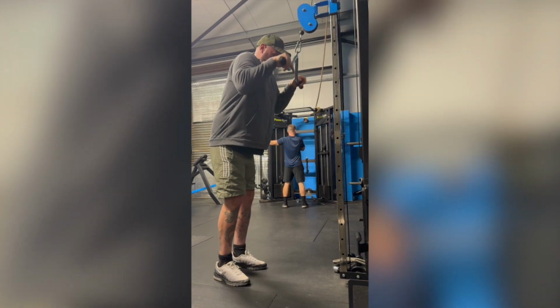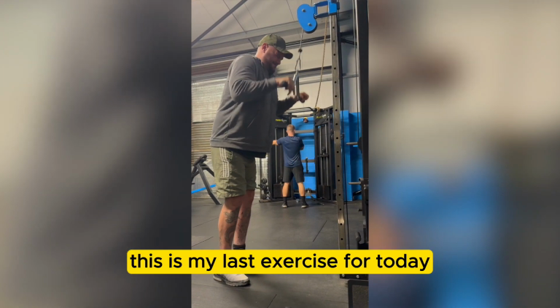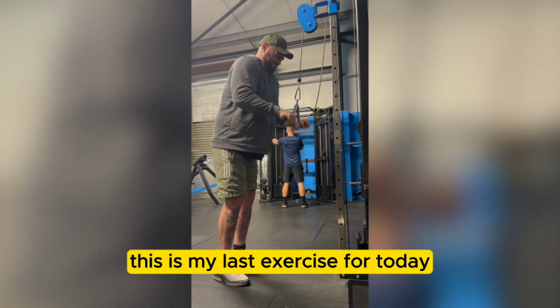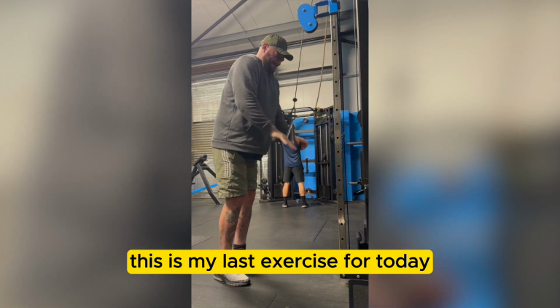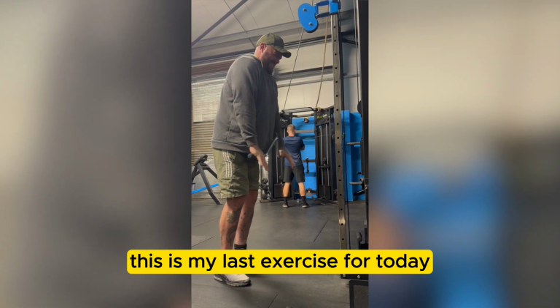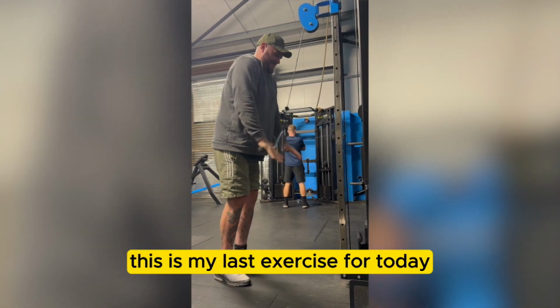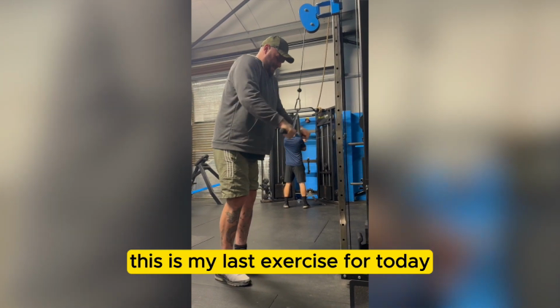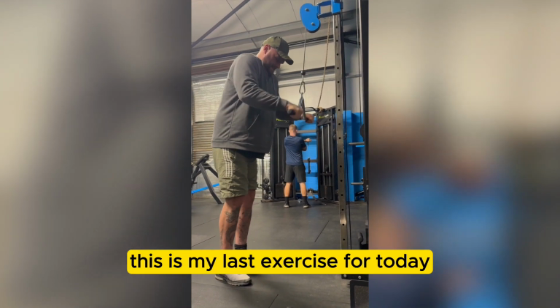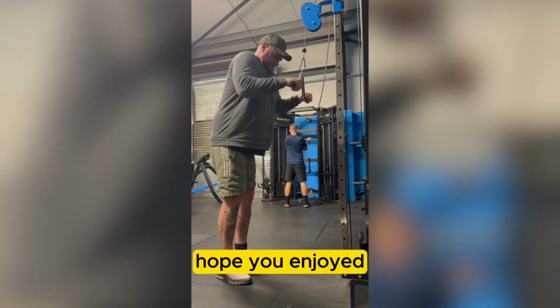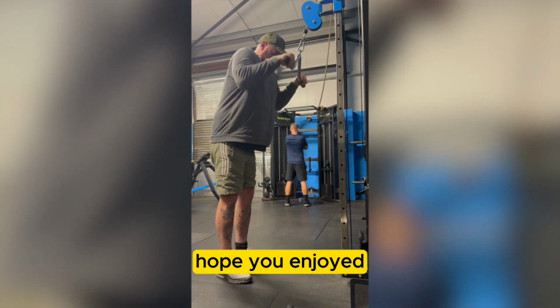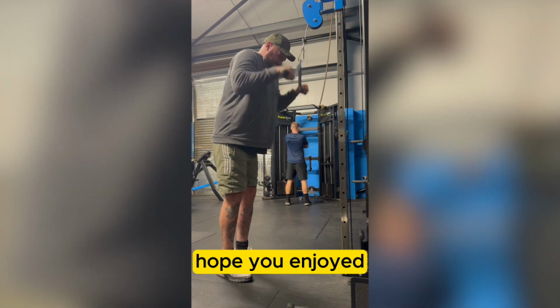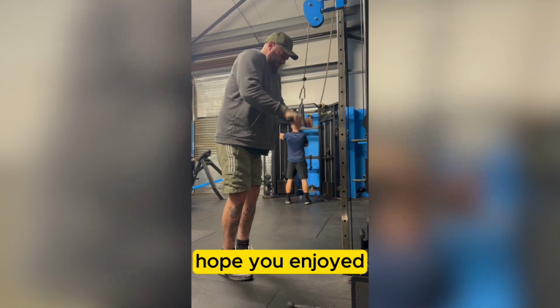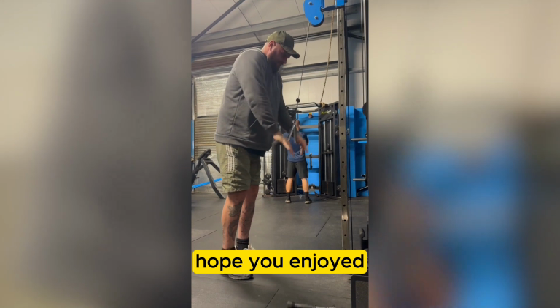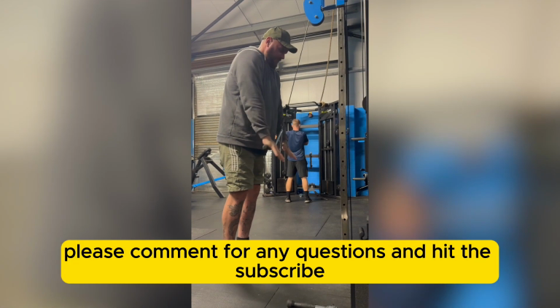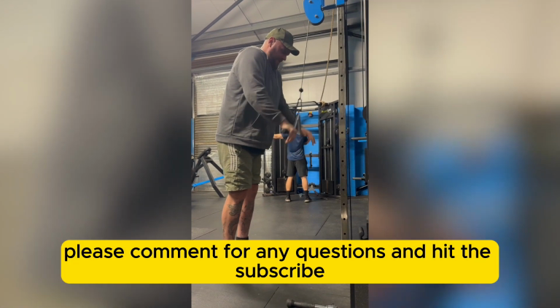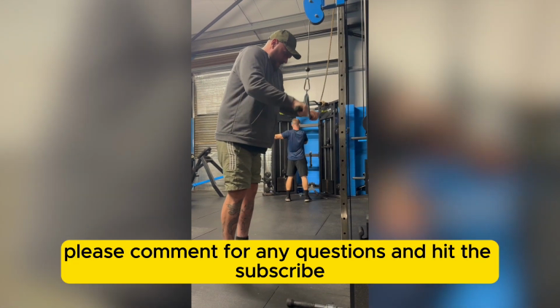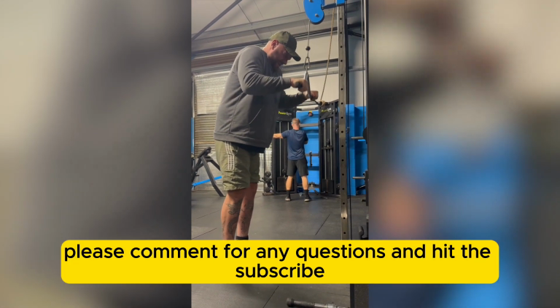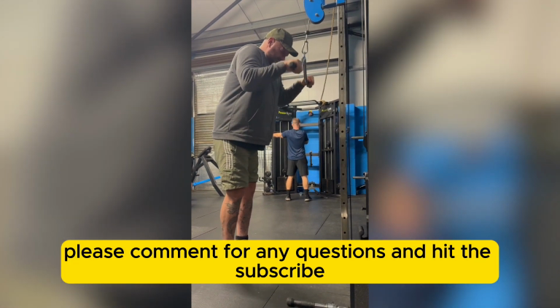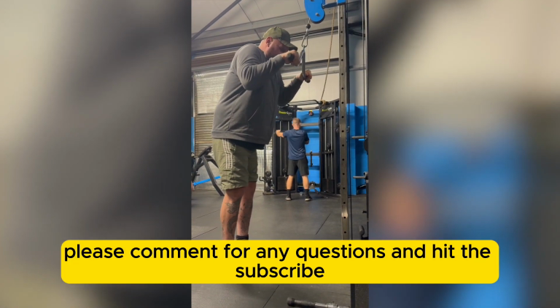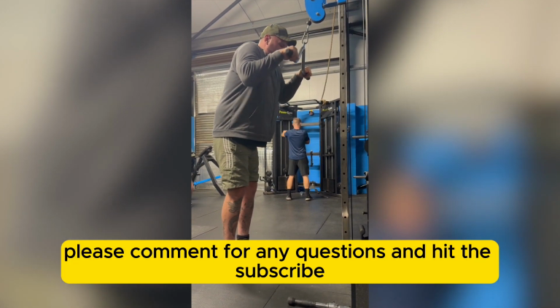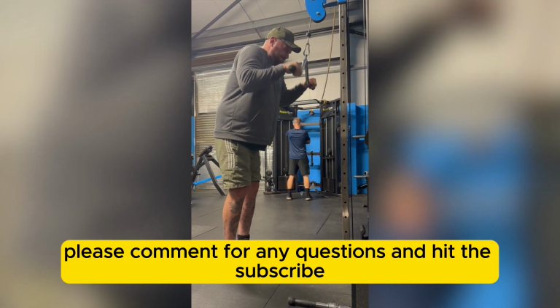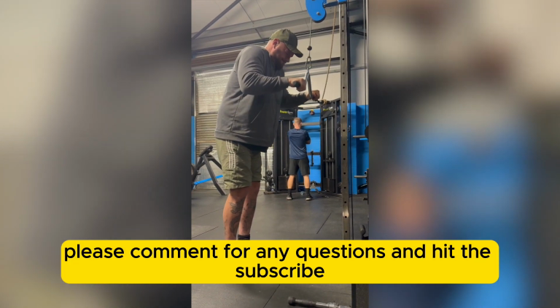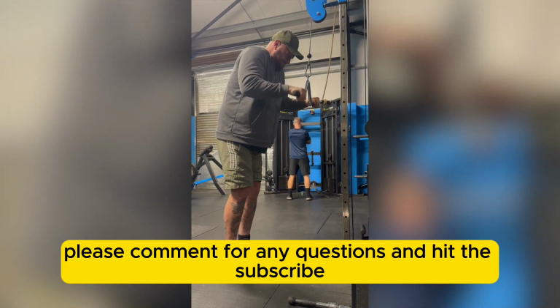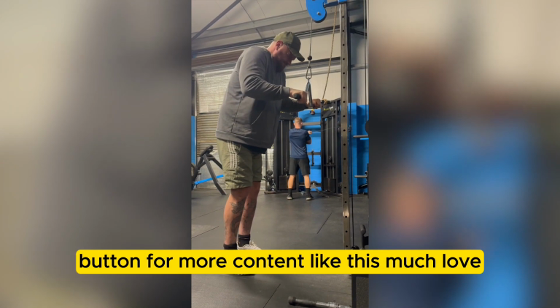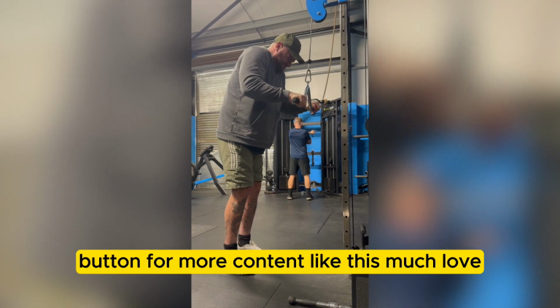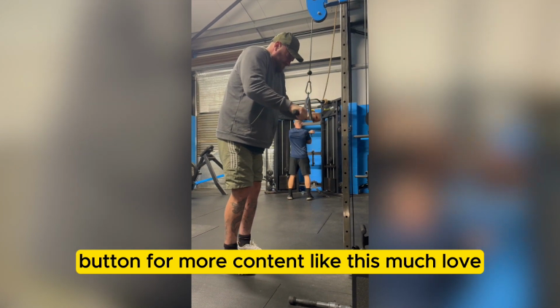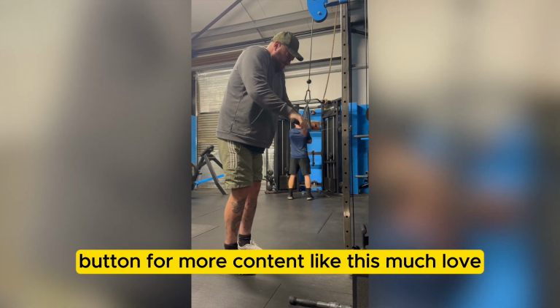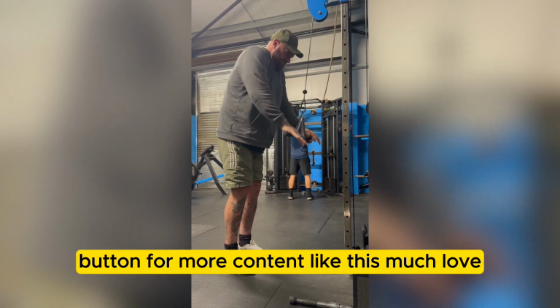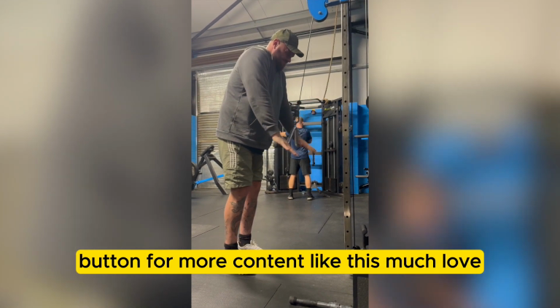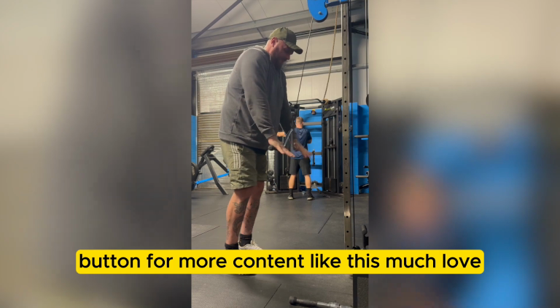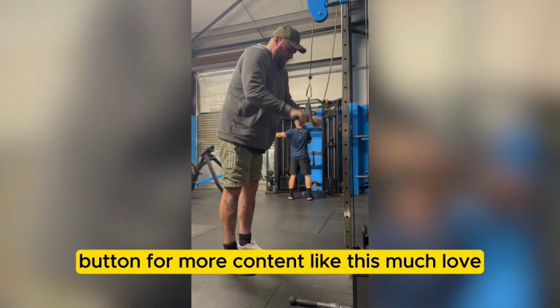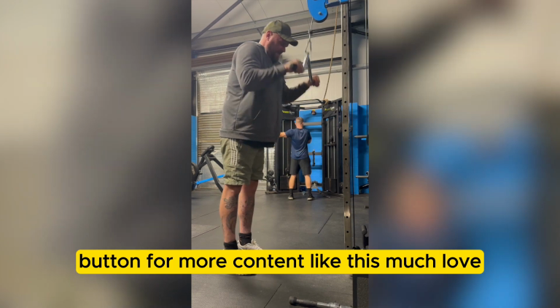This is my last exercise for today. Hope you enjoyed. Please comment for any questions and hit the subscribe button for more content like this. Much love.